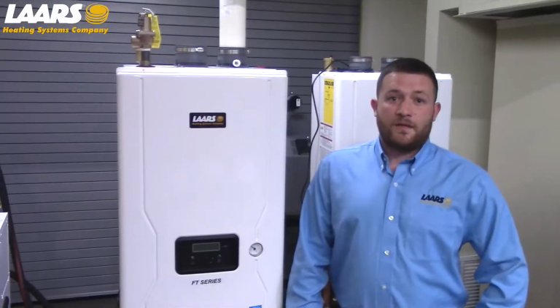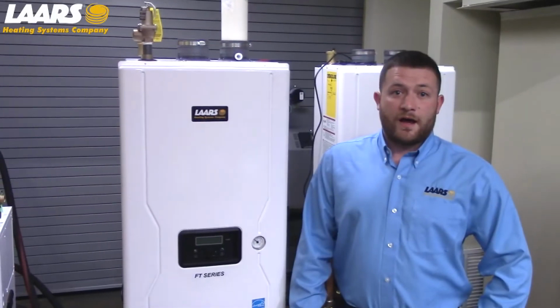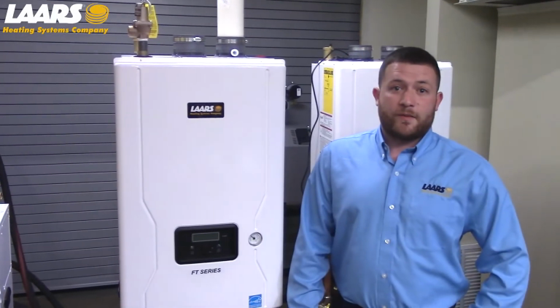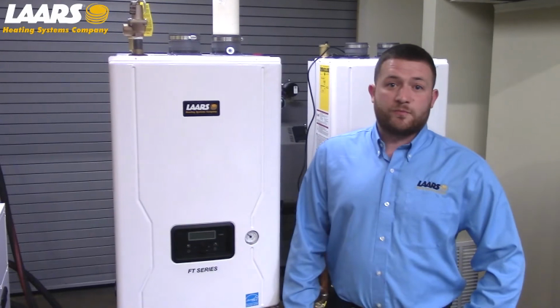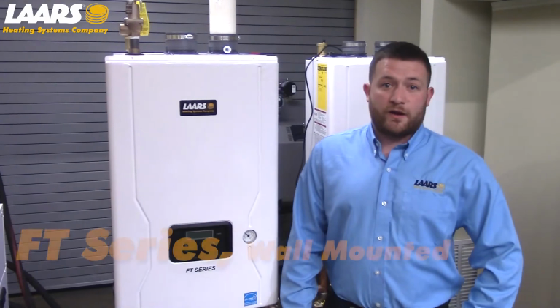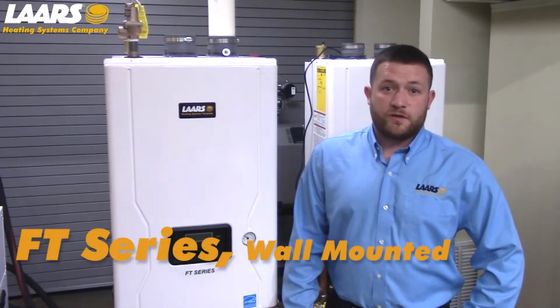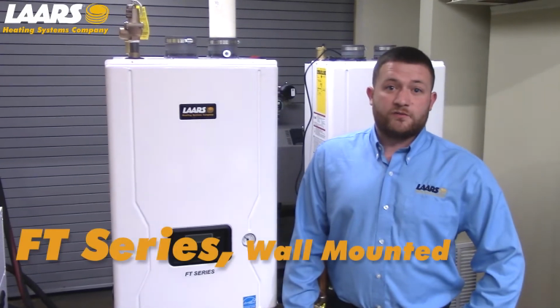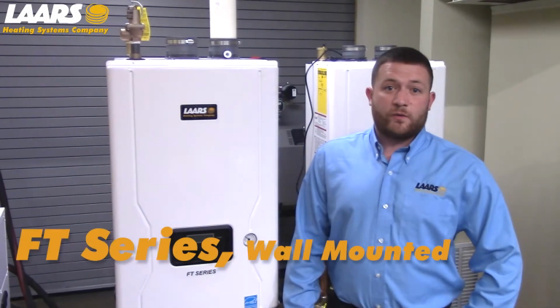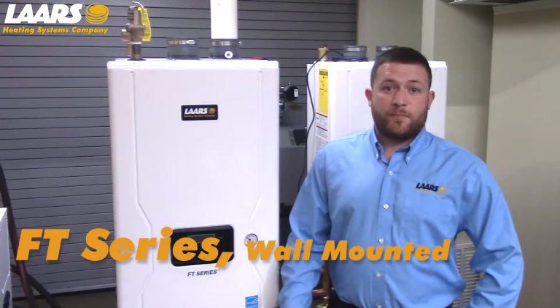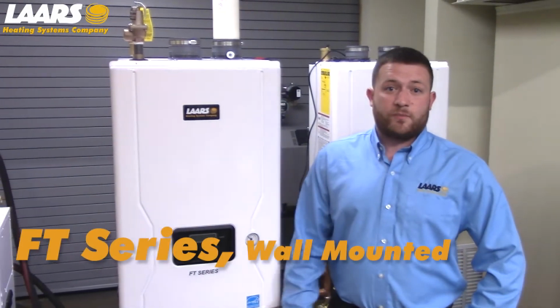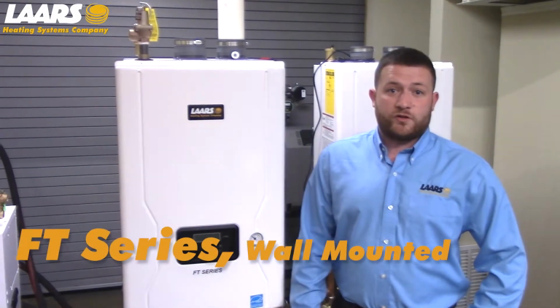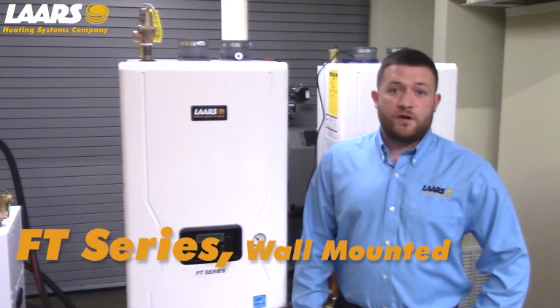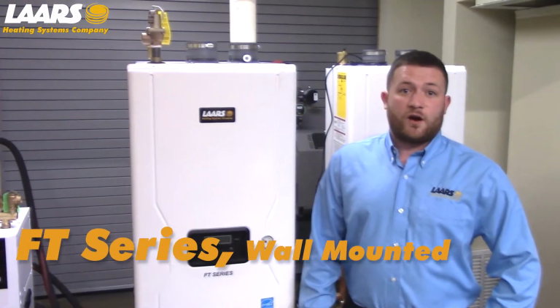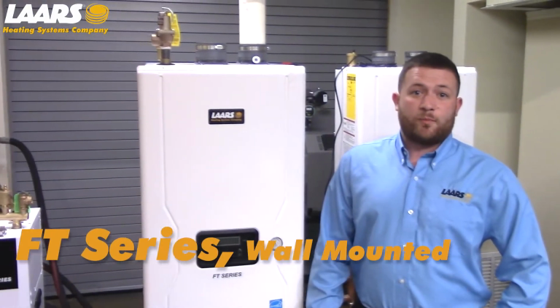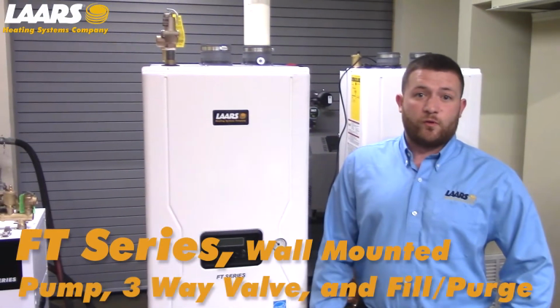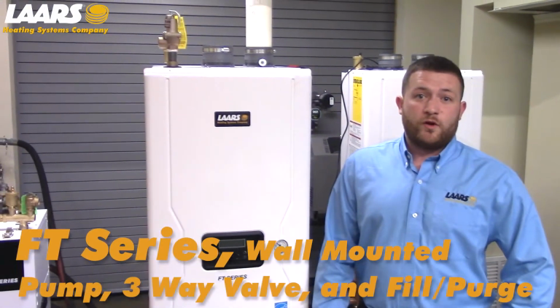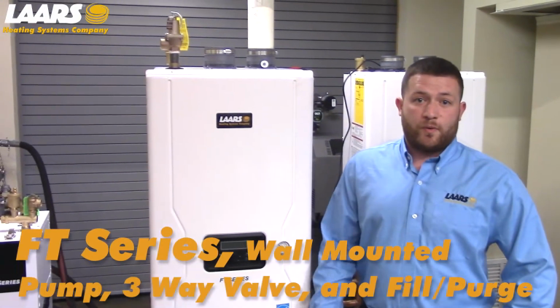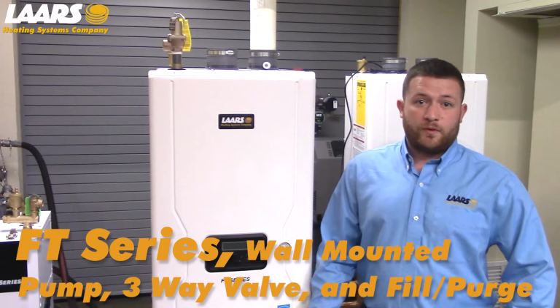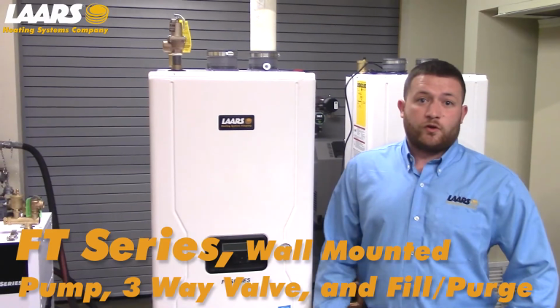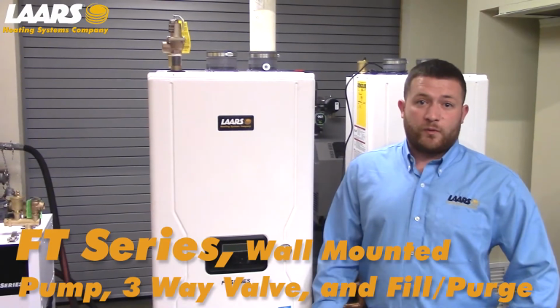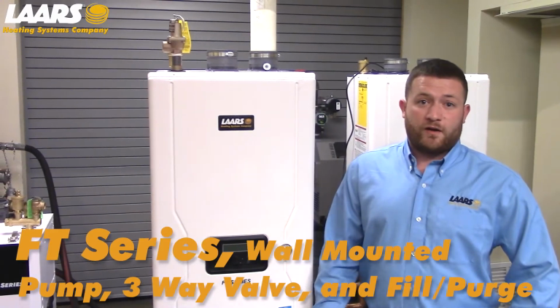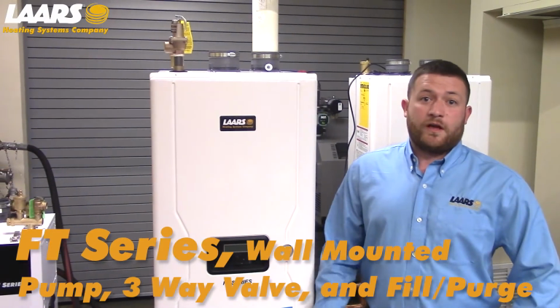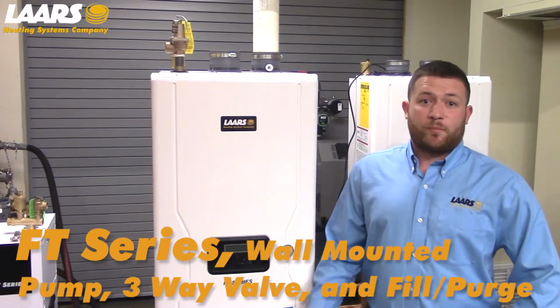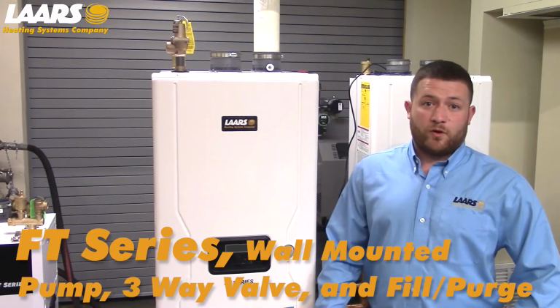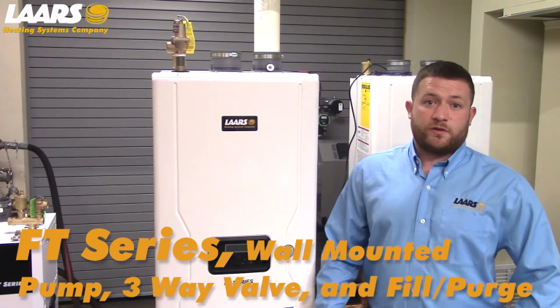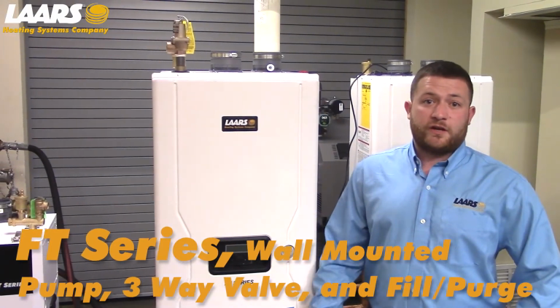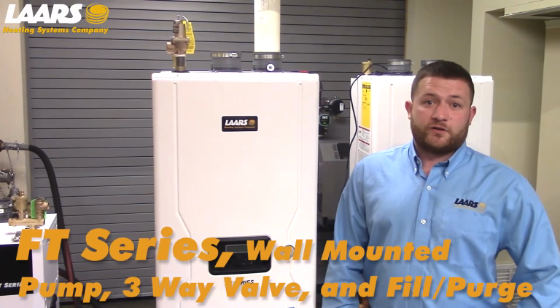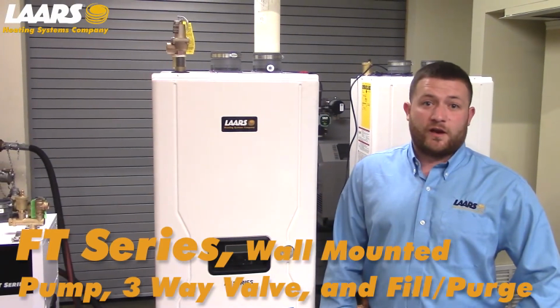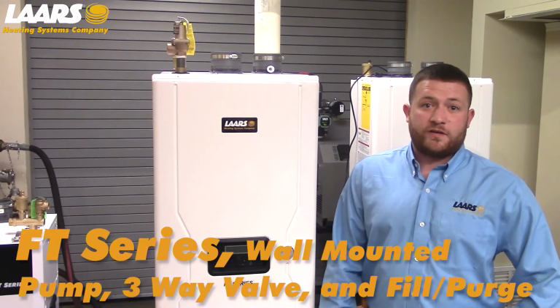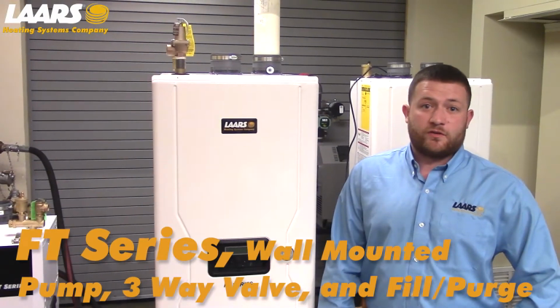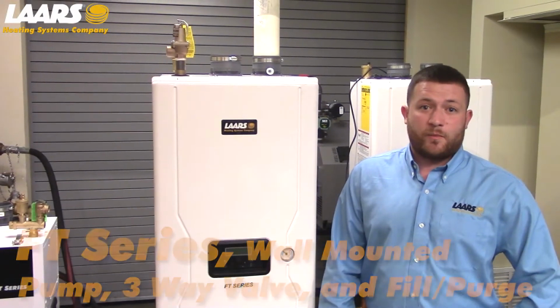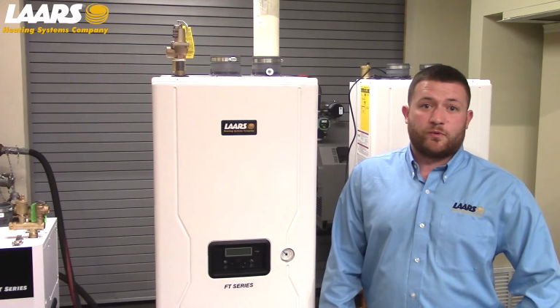Hi, my name is Mike Manos. This video is step-by-step instructions on how to properly remove your pump, your three-way valve, and properly purge the heat exchanger on an FT series combination boiler.